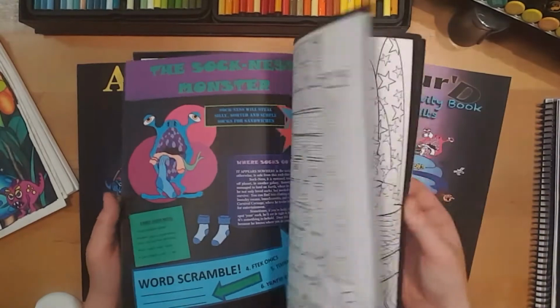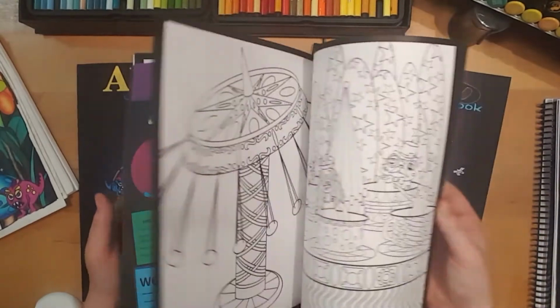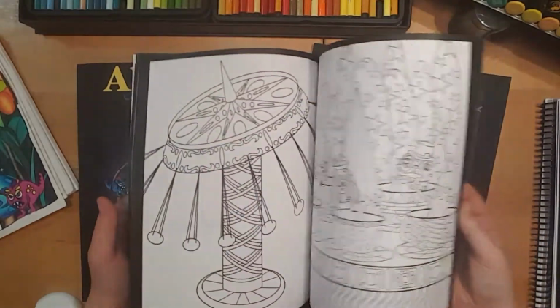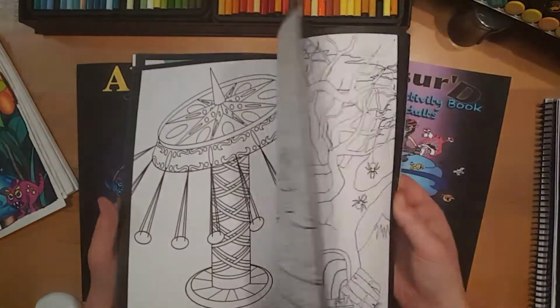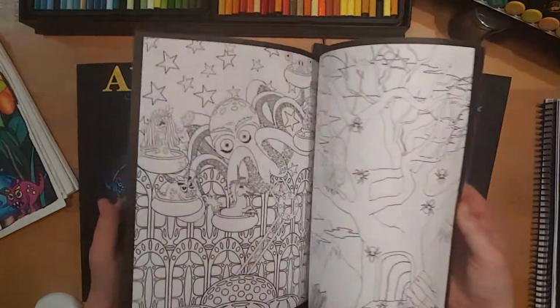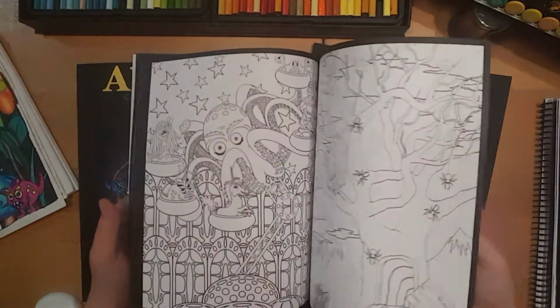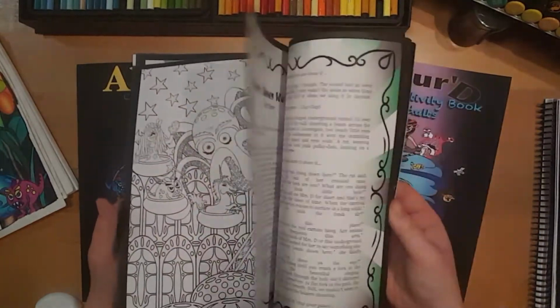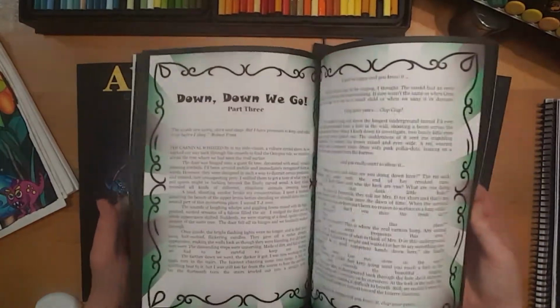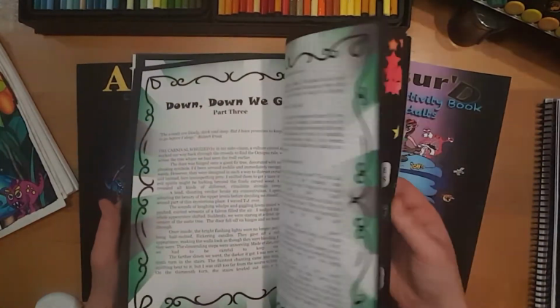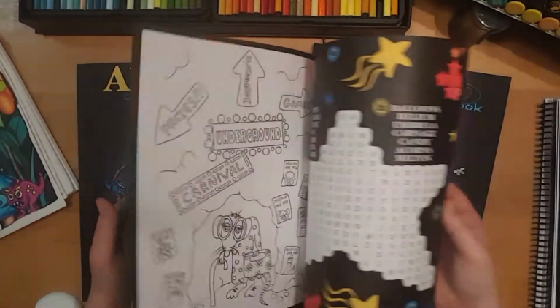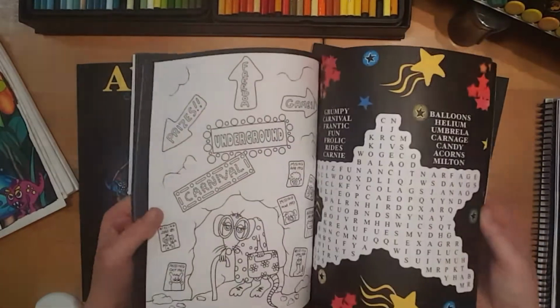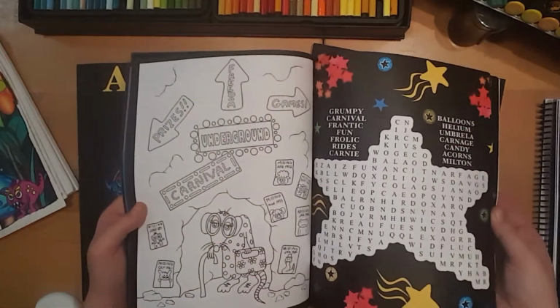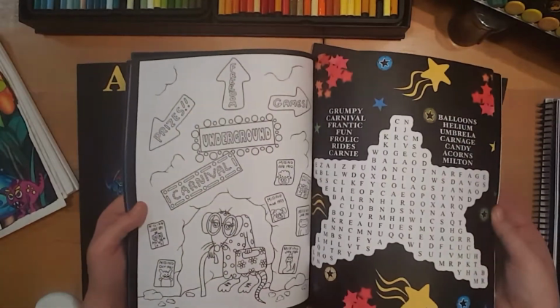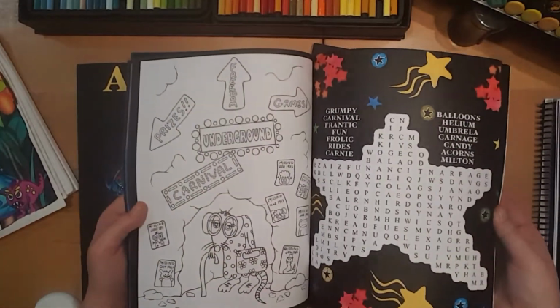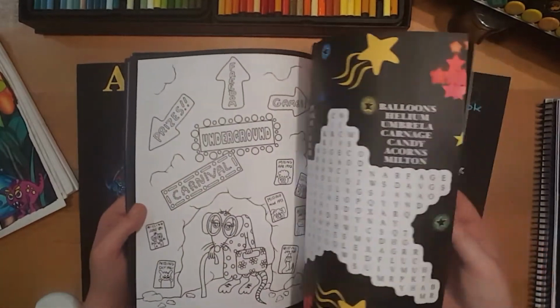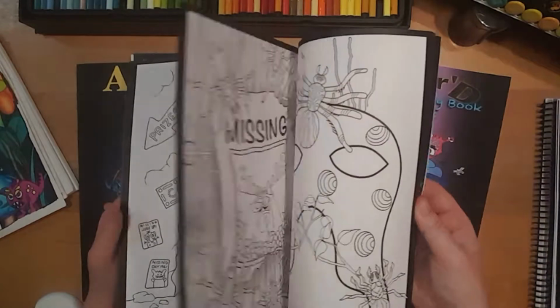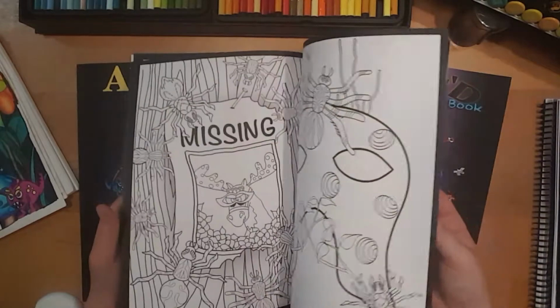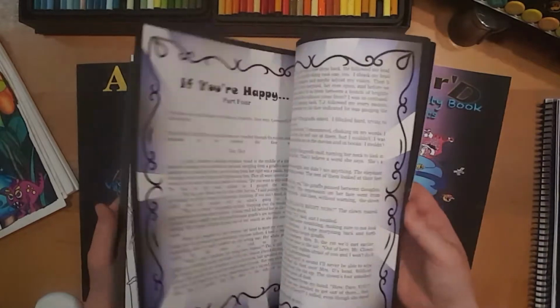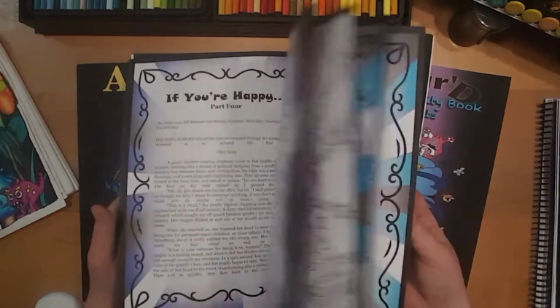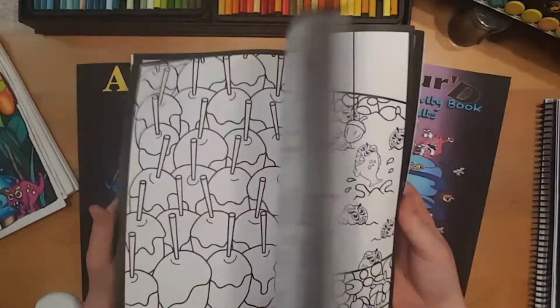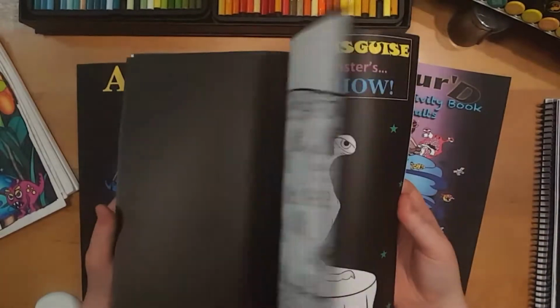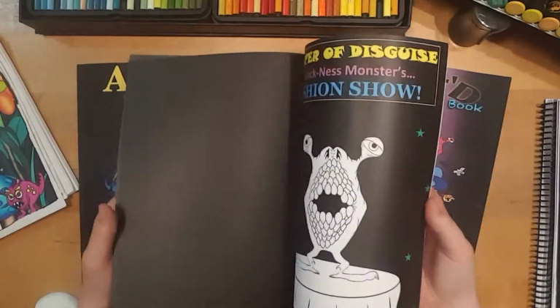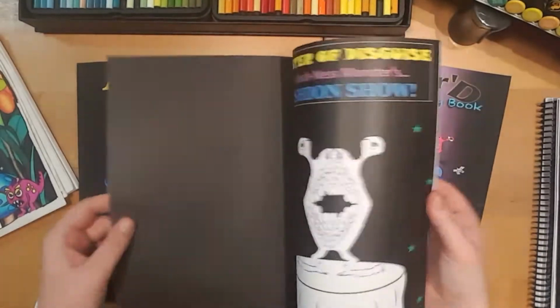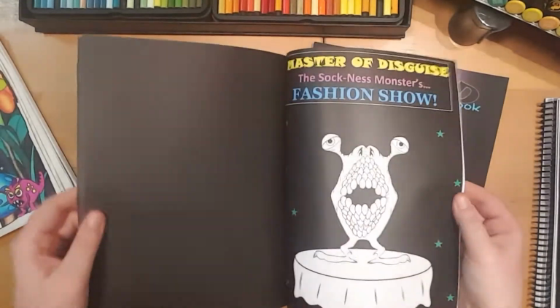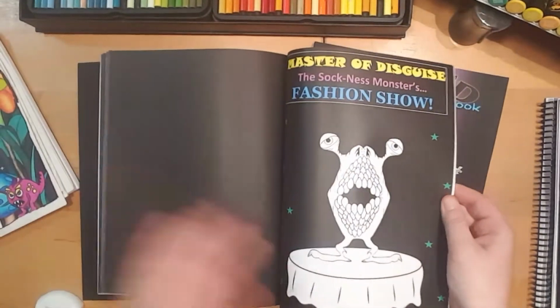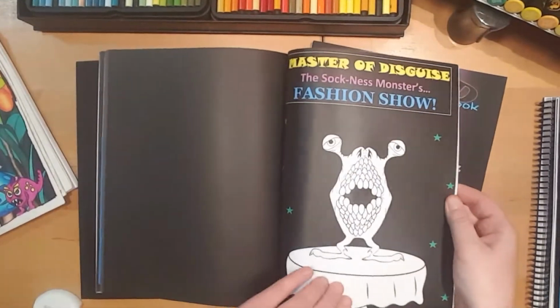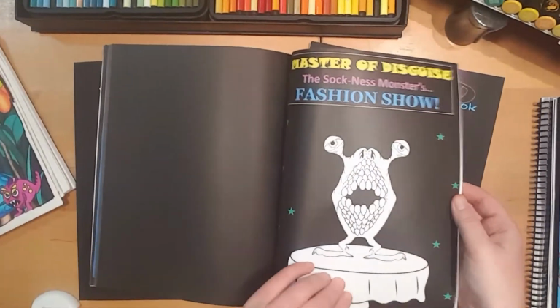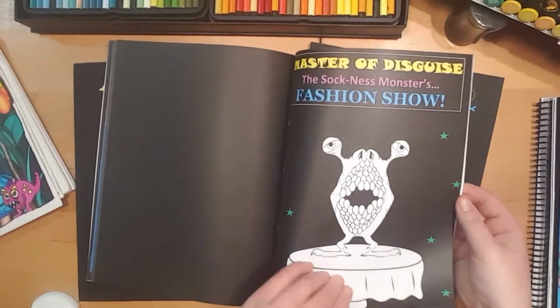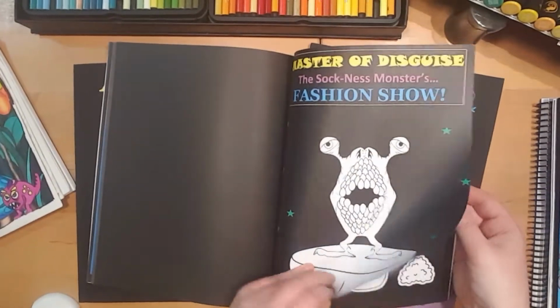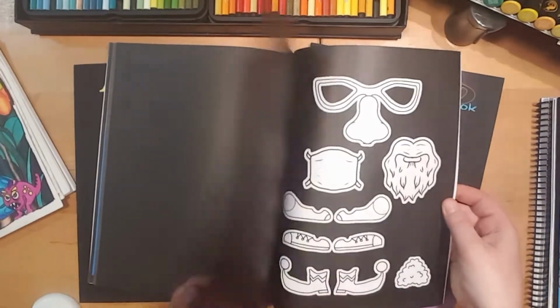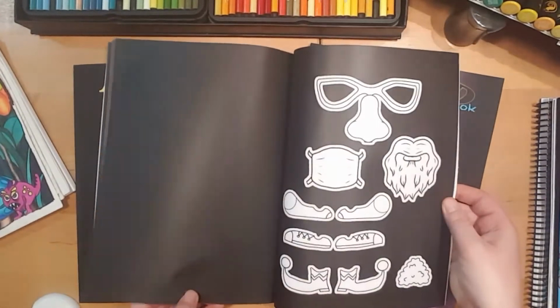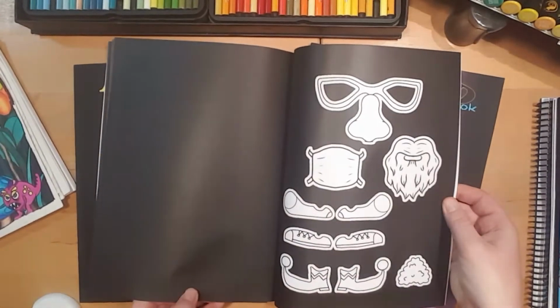Like I said, they have stories, poems, word searches, word scrambles, and each one has a cutout doll at the back. That one's Sockness.